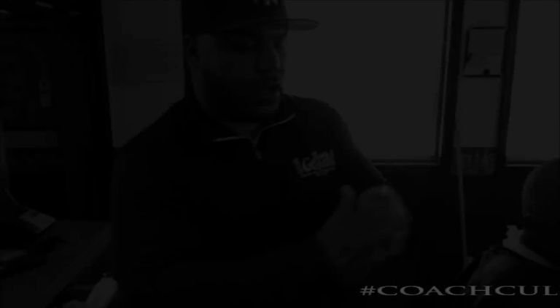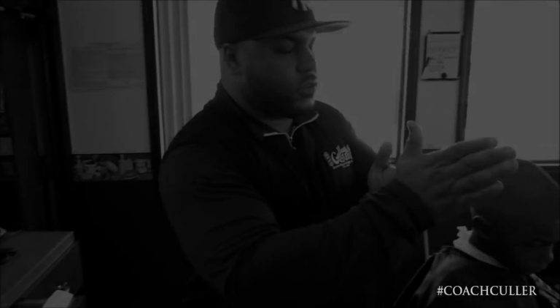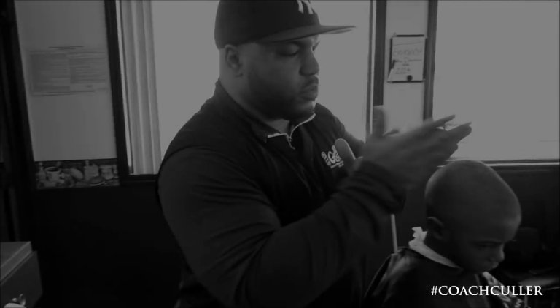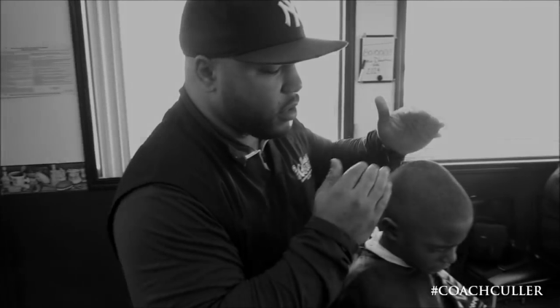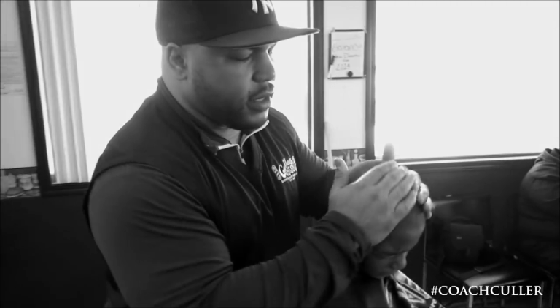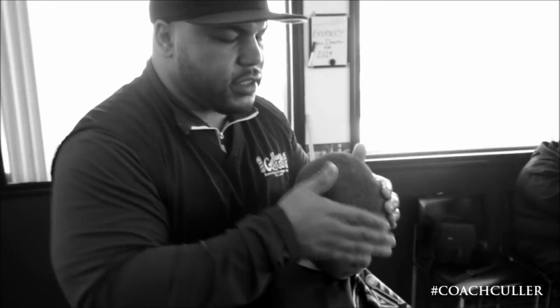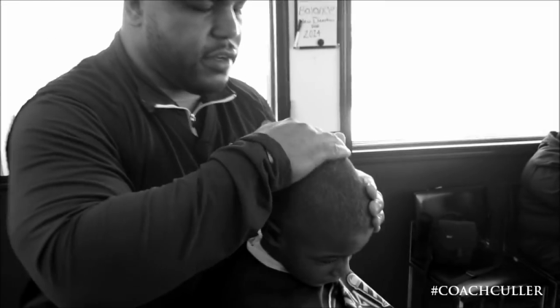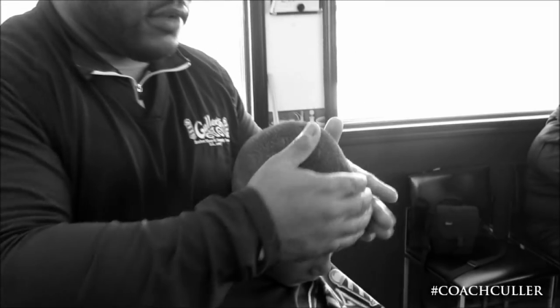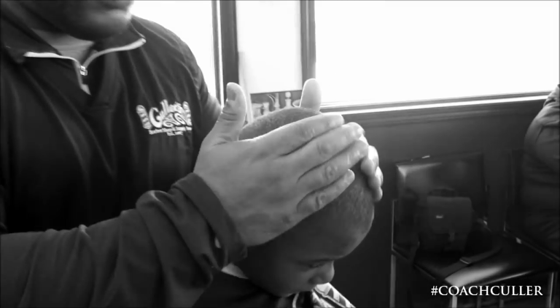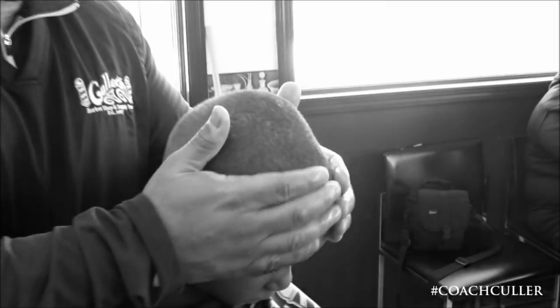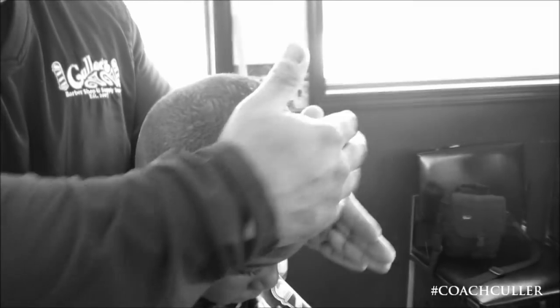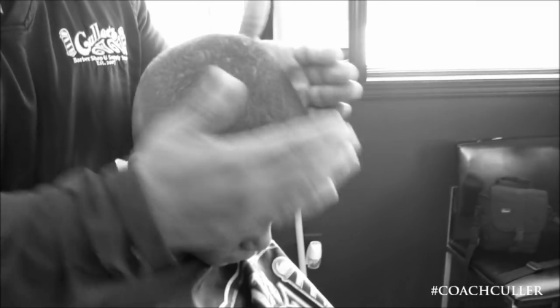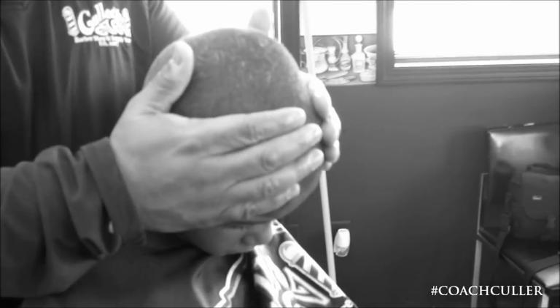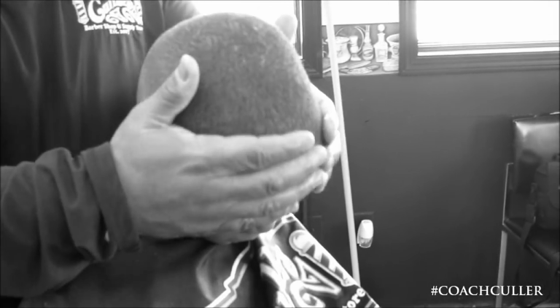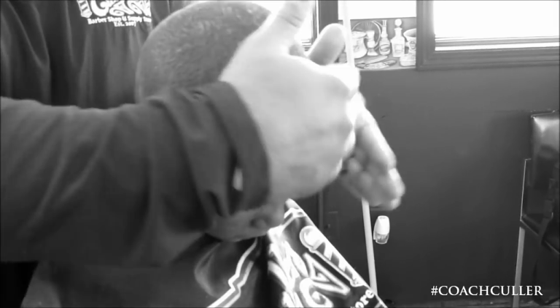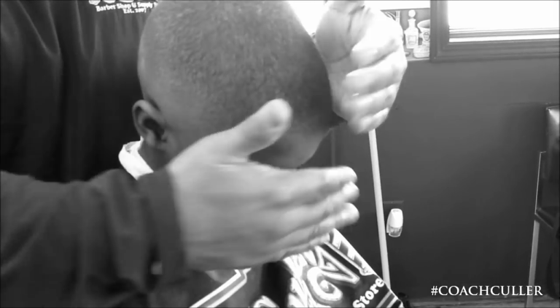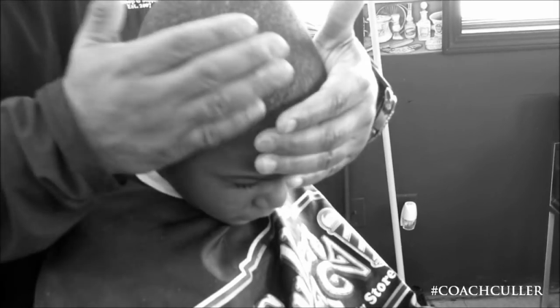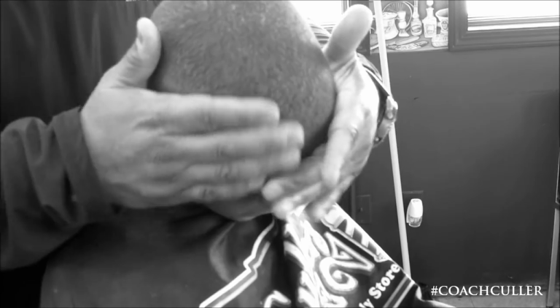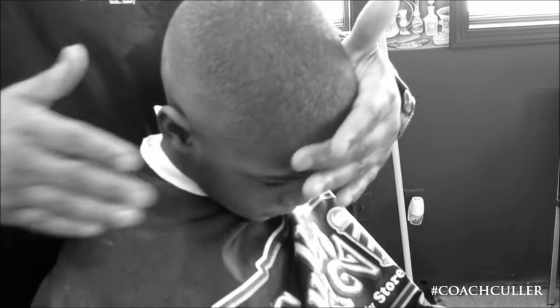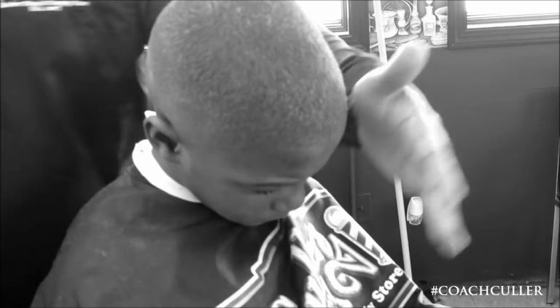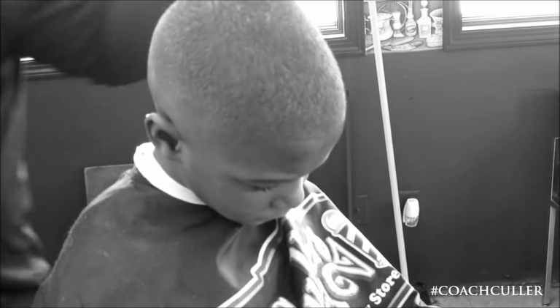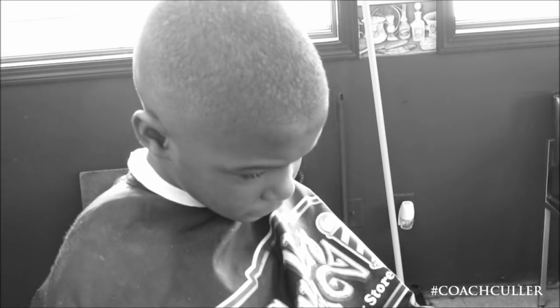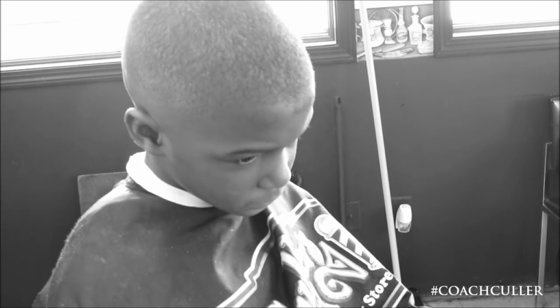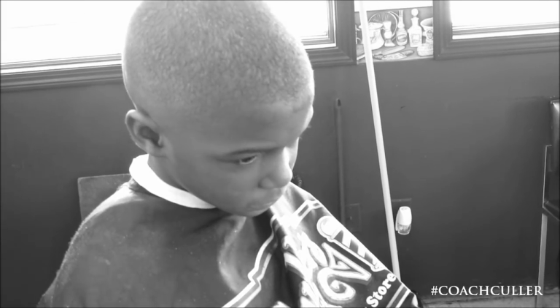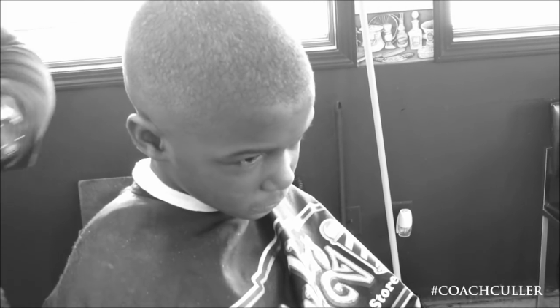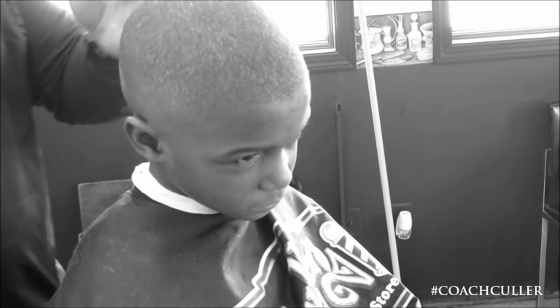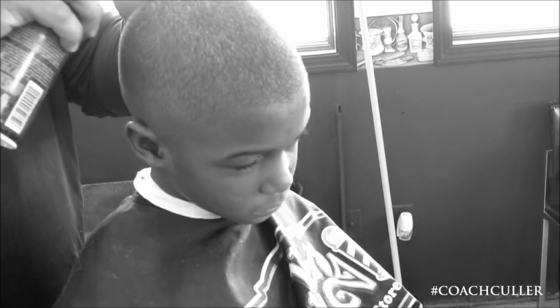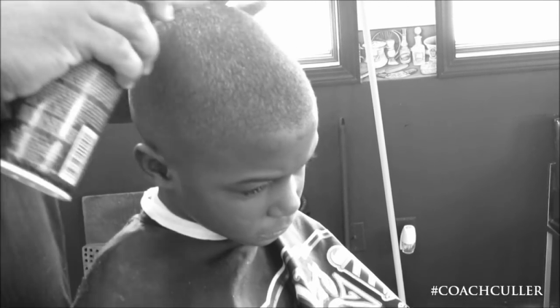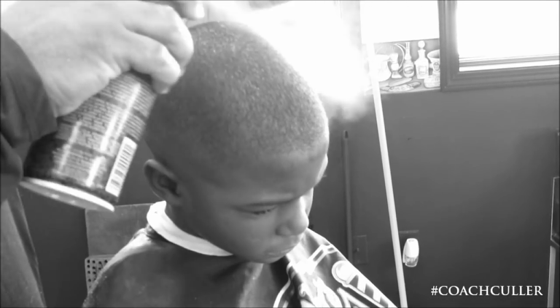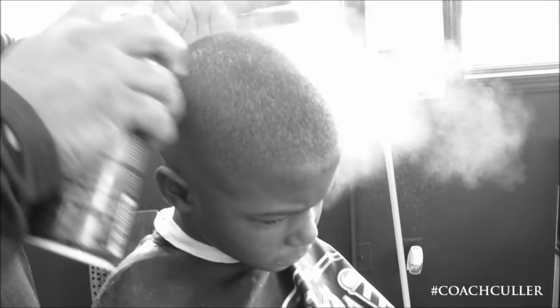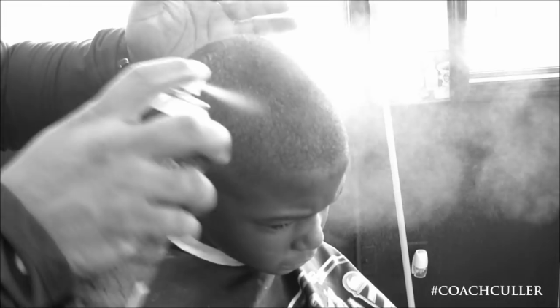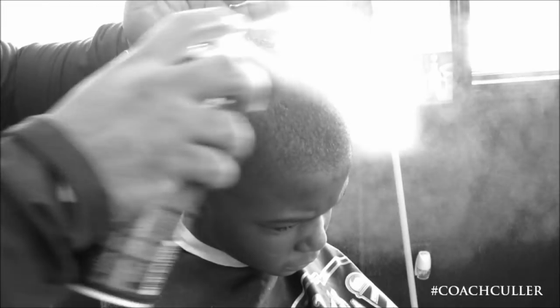Just some little haircuts done. Put a little holding spray on the front here. A little oil sheen — got a little dry scalp up there.